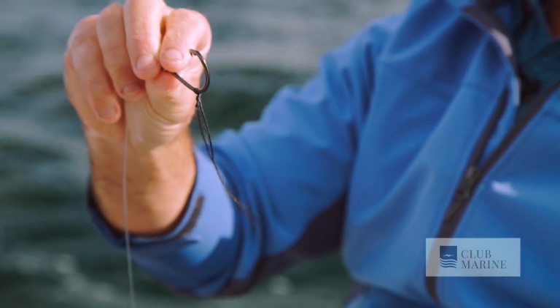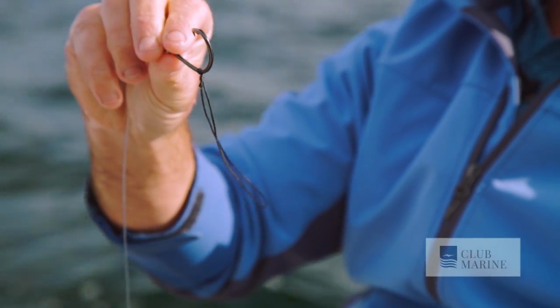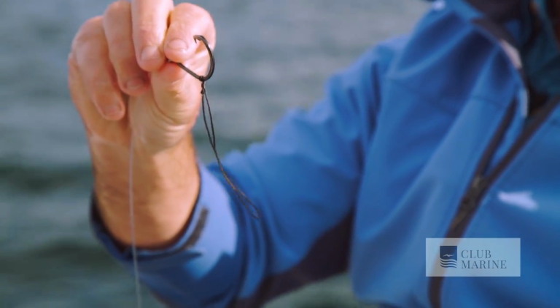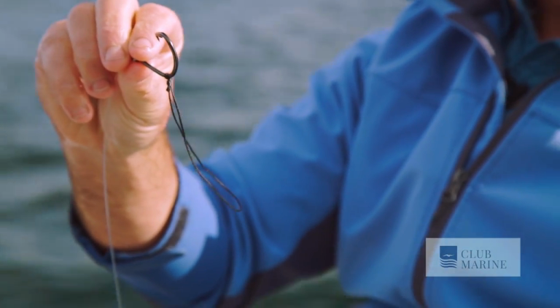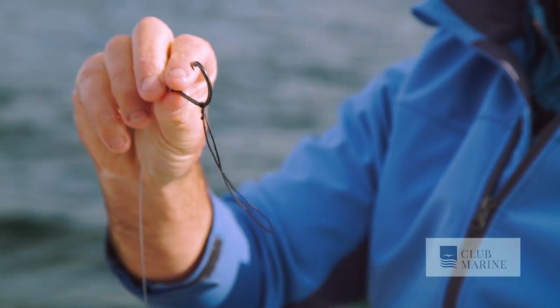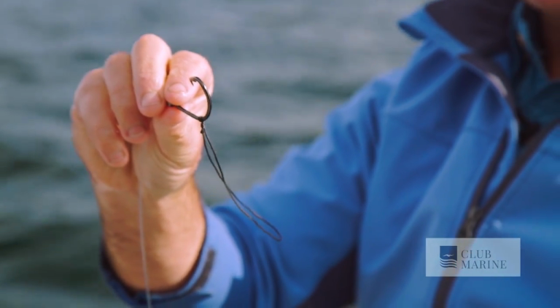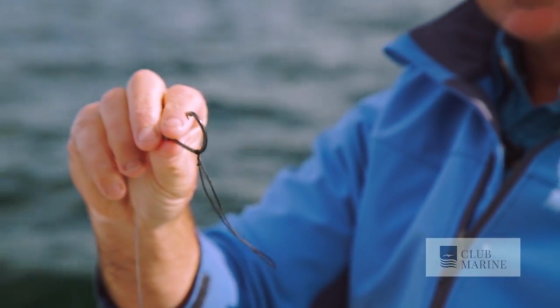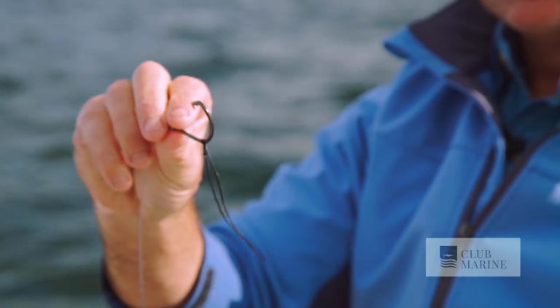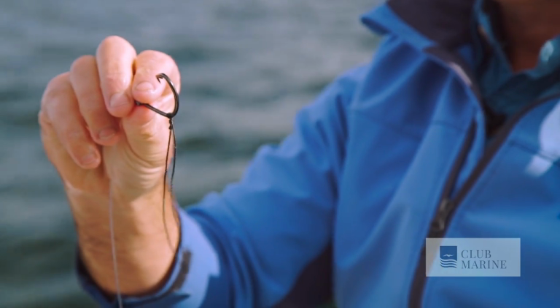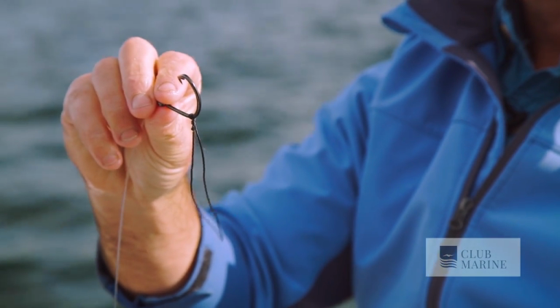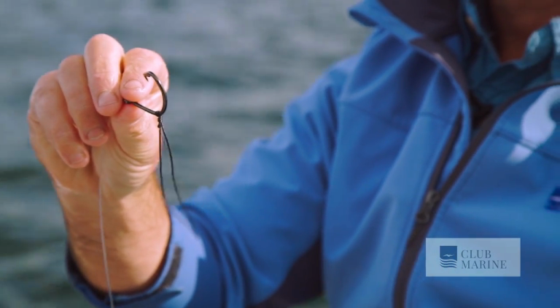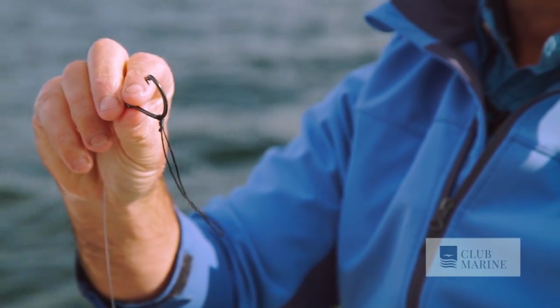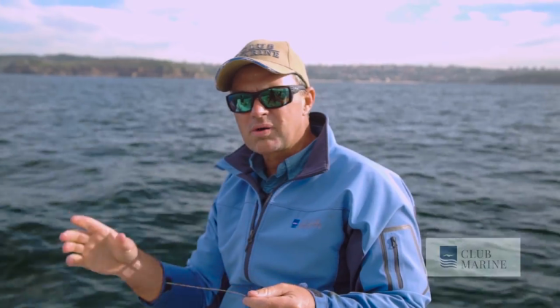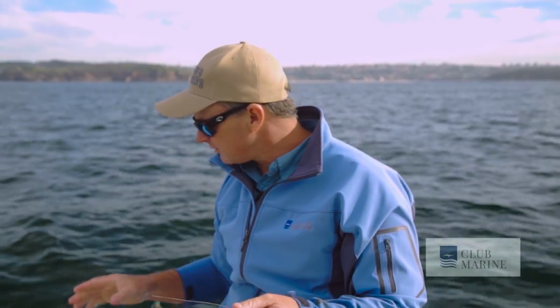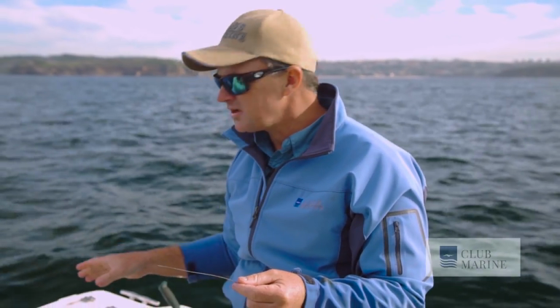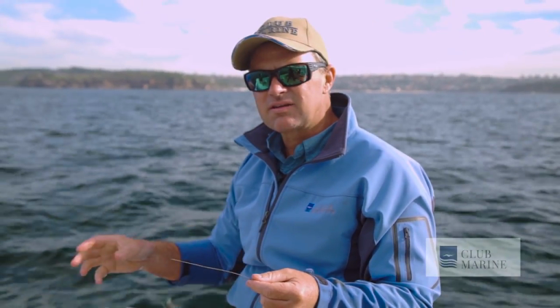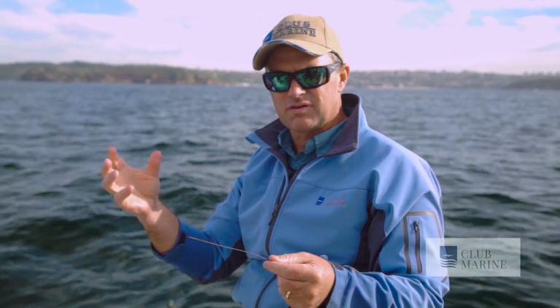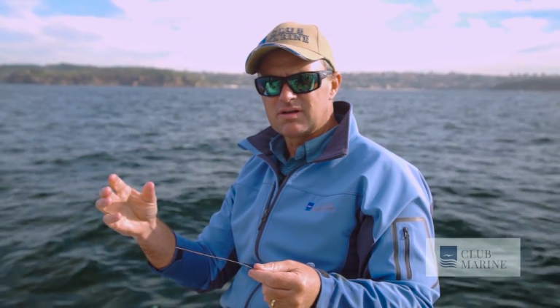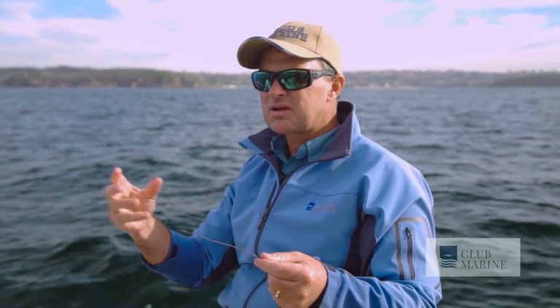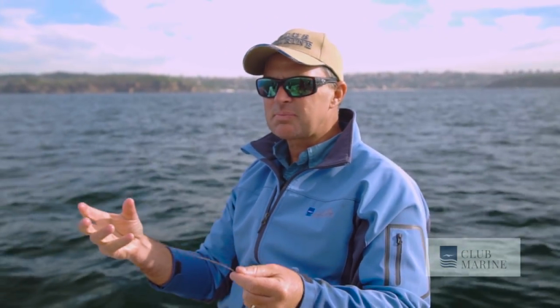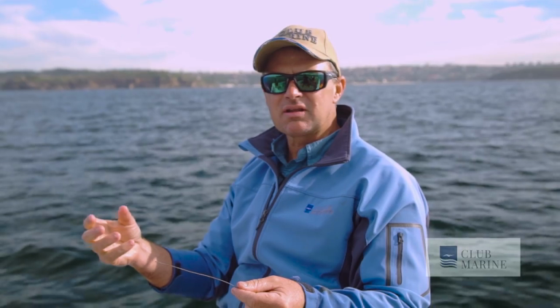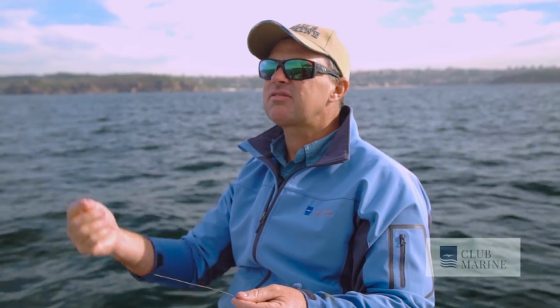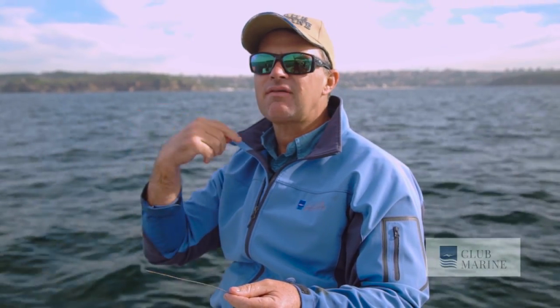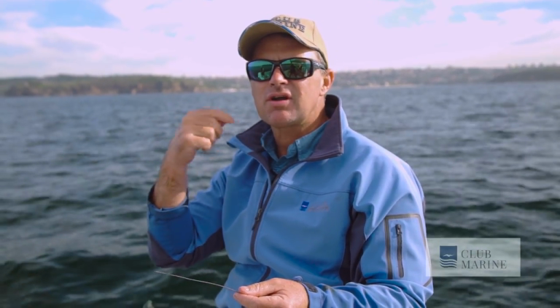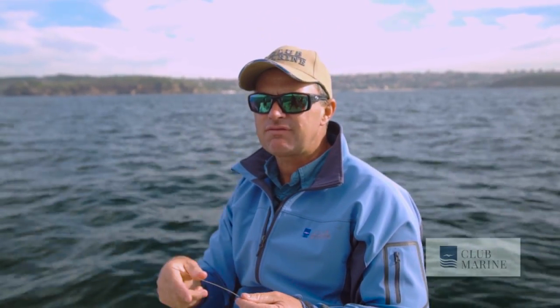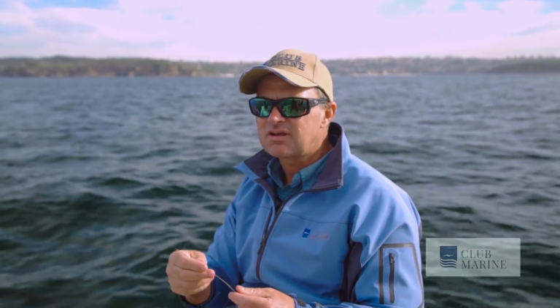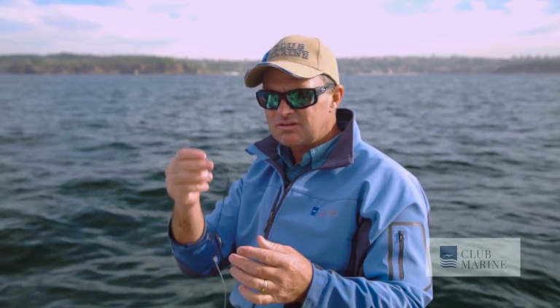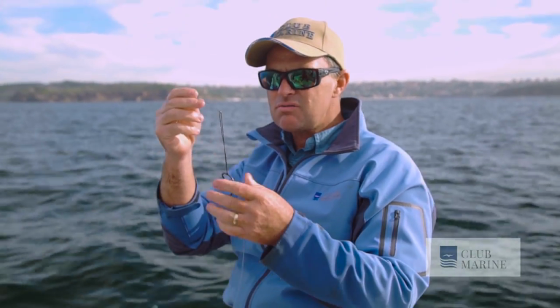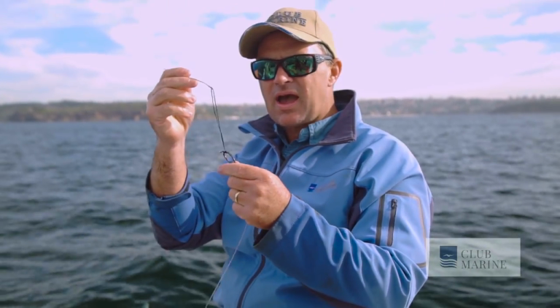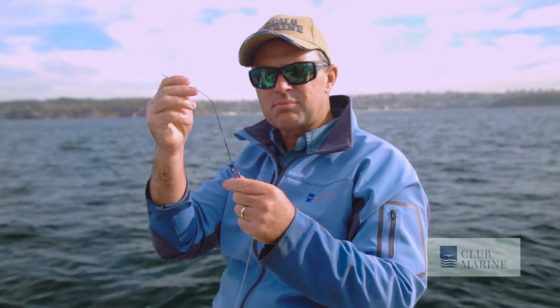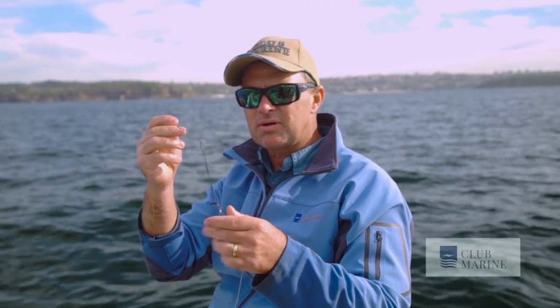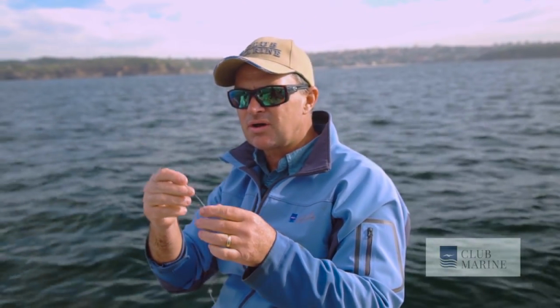So now you want to attach your bait with your bridle. You need a bait needle. All predators will eat yakas head first, because they're spiky little buggers, they have to go down head first.